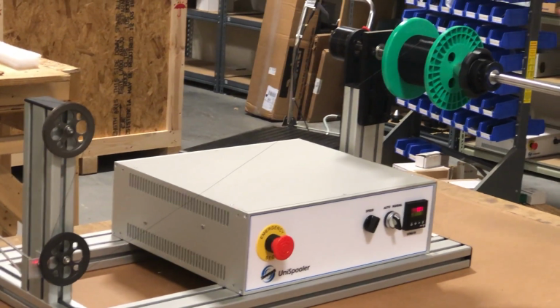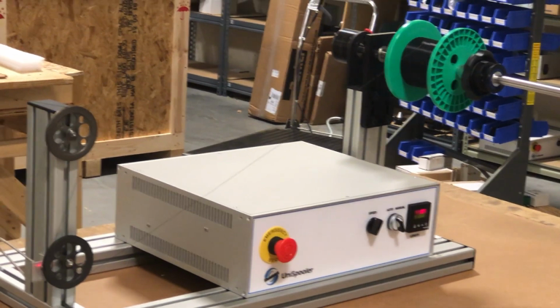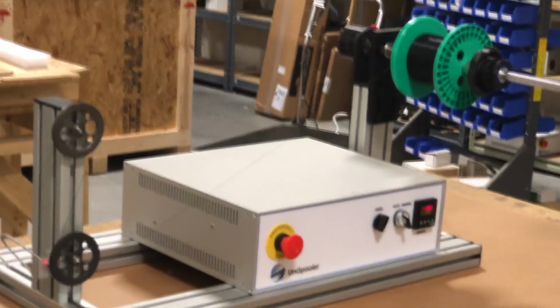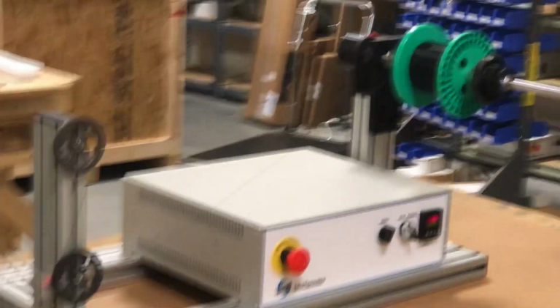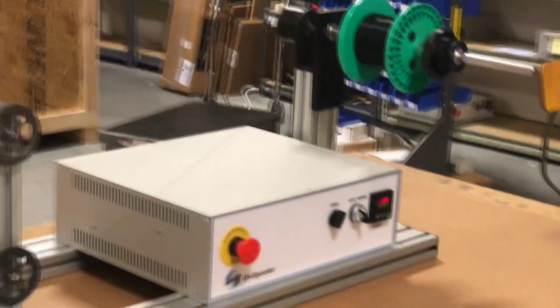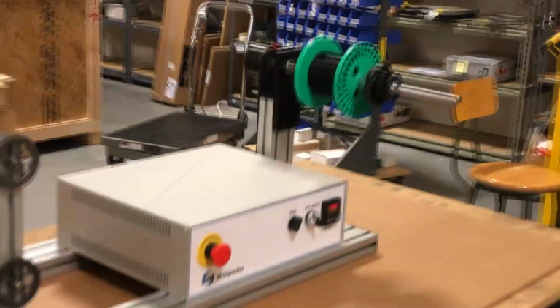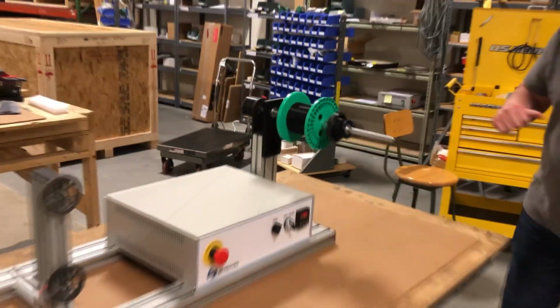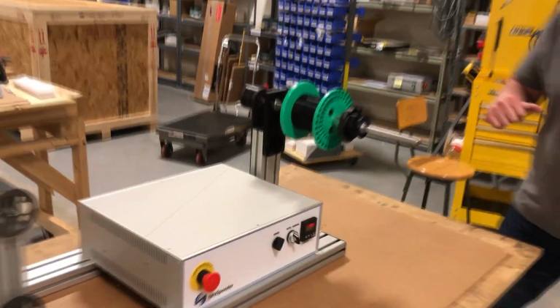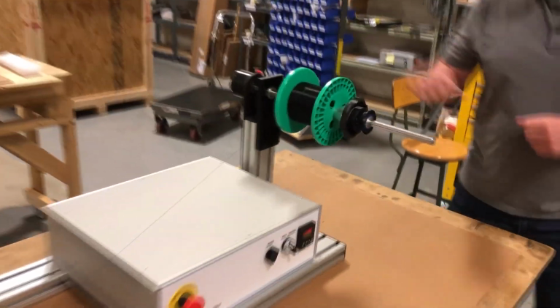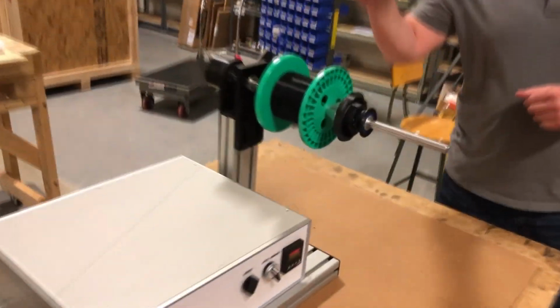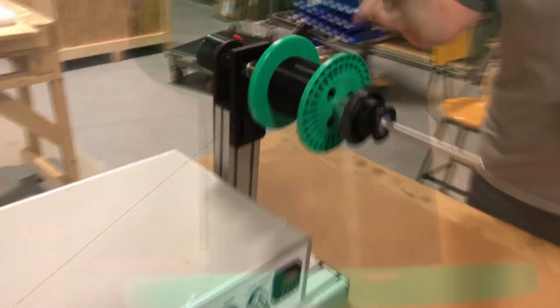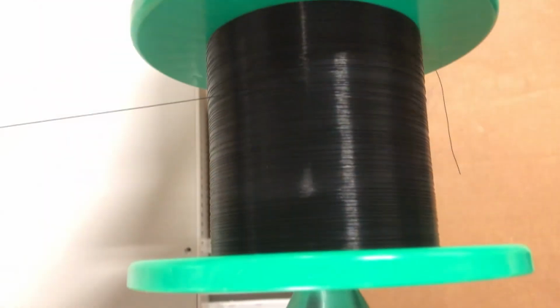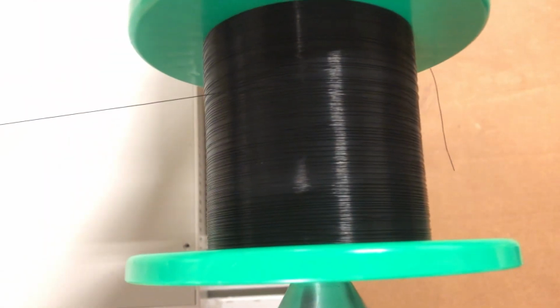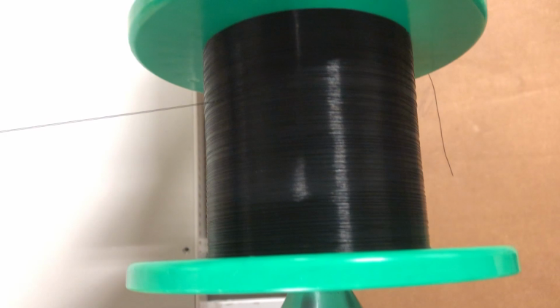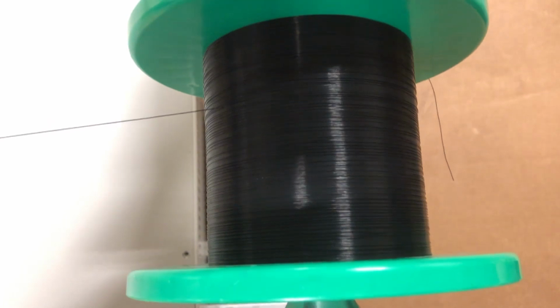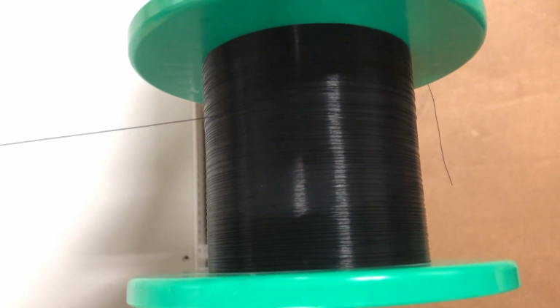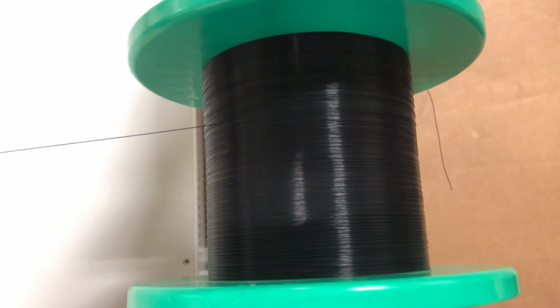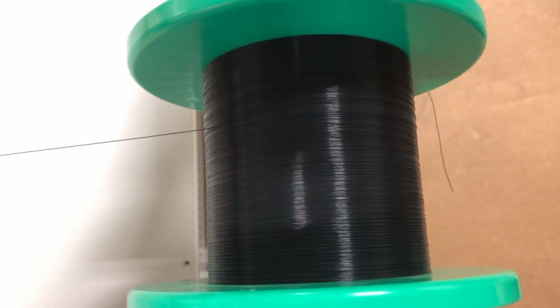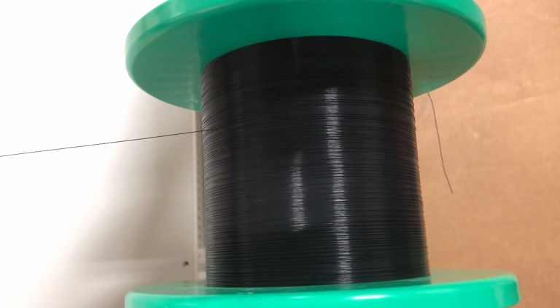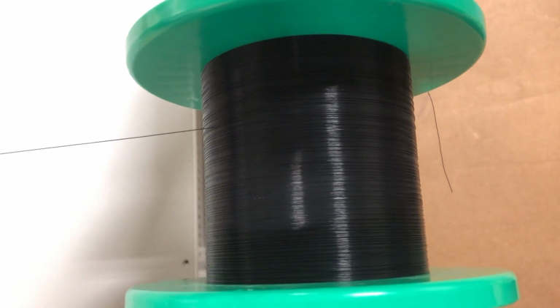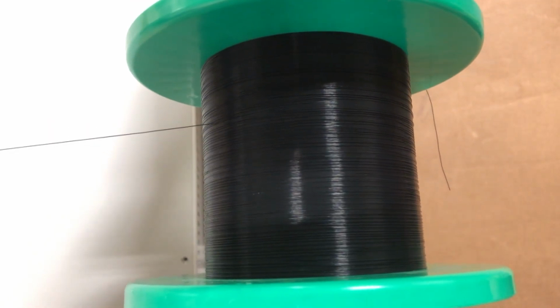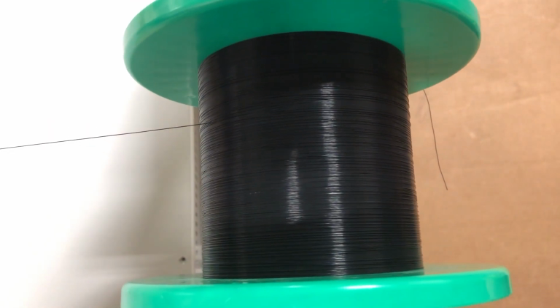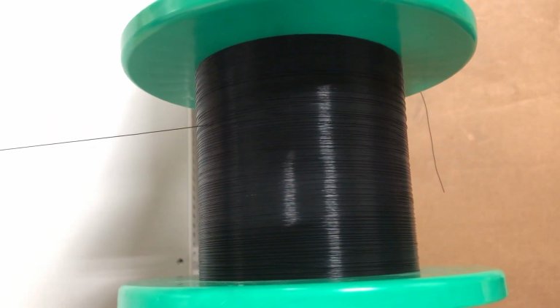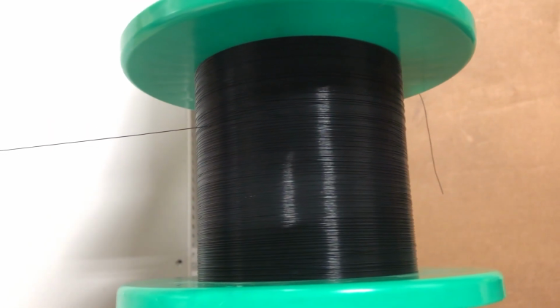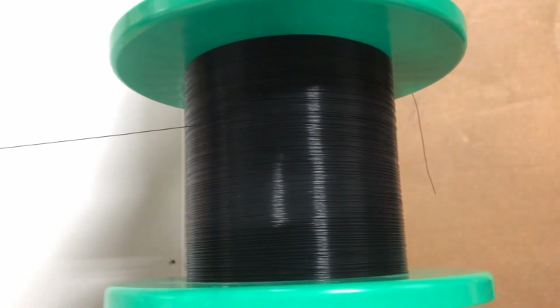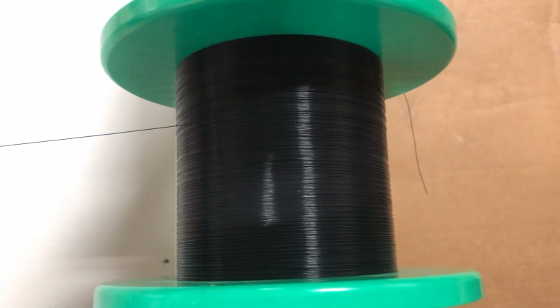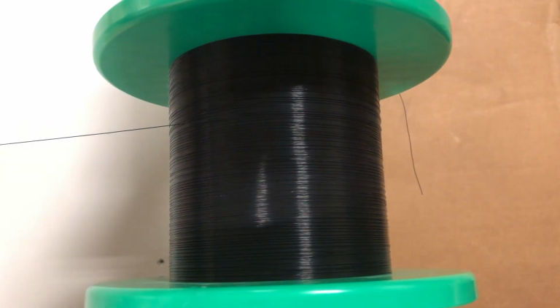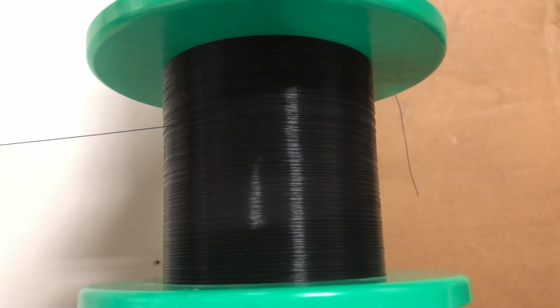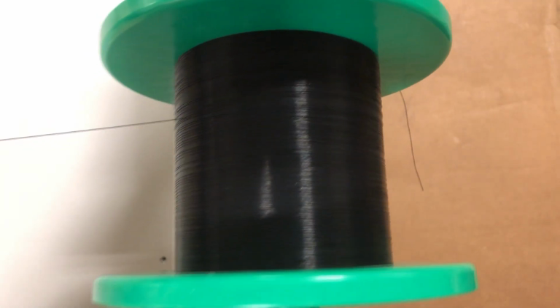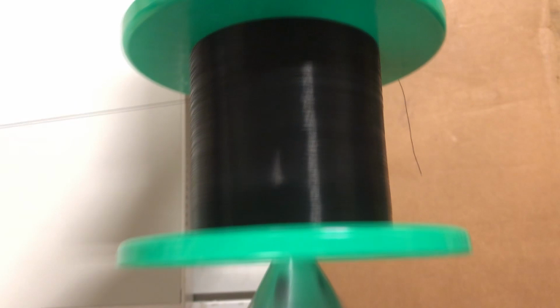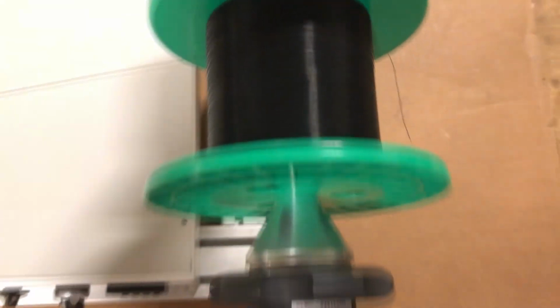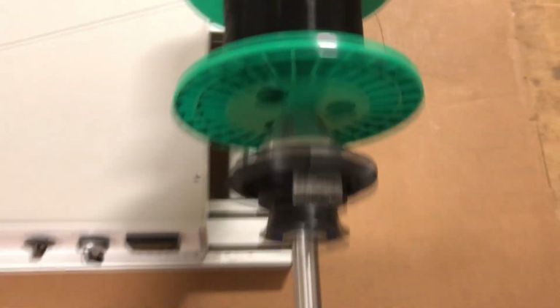It's the same spool, and if you come over here, you can see the quality of the wind we got with that first cycle. So we're going to rewind it back onto your spool, and you'll be able to see that happening in real time.